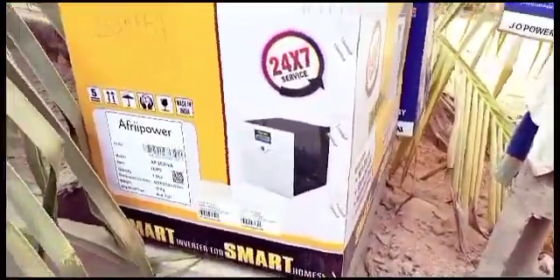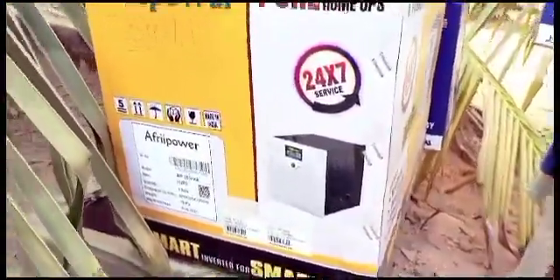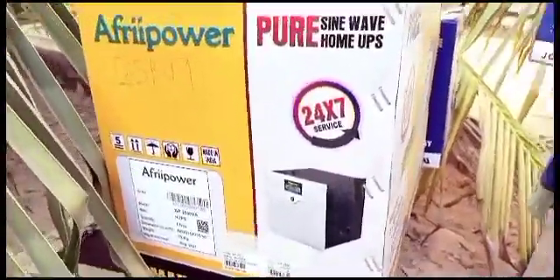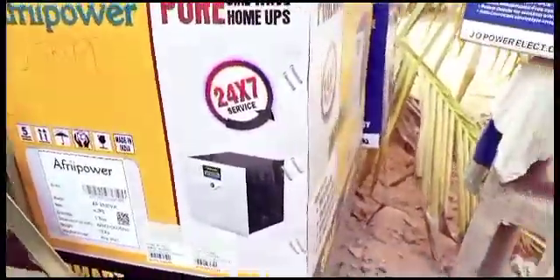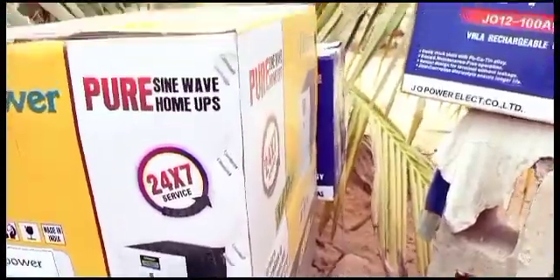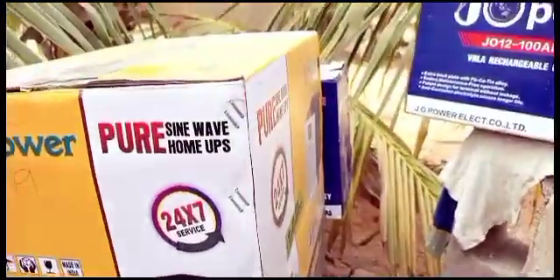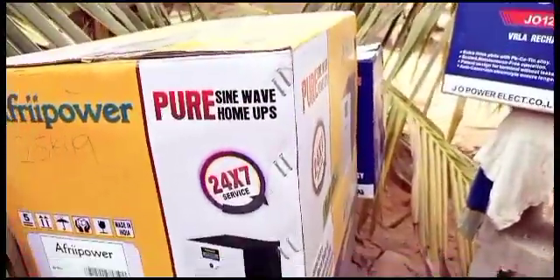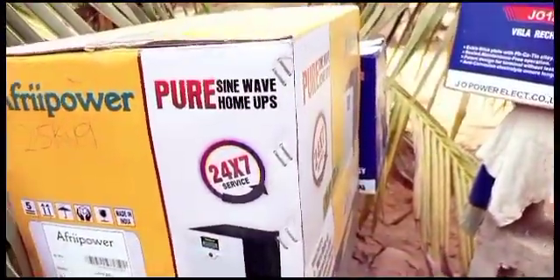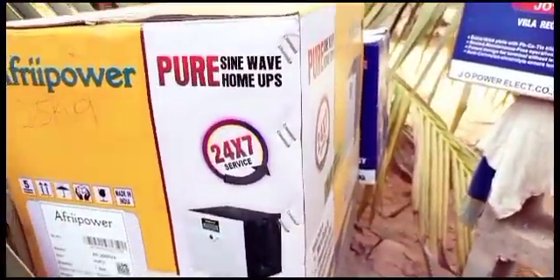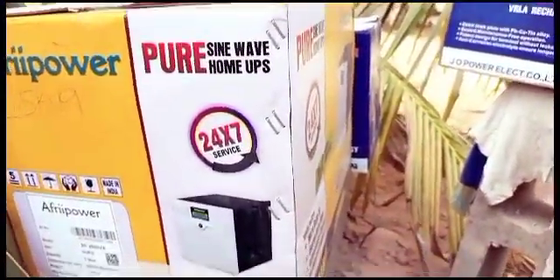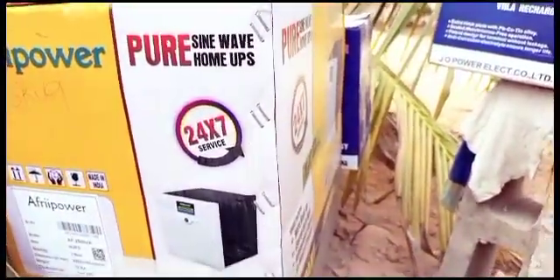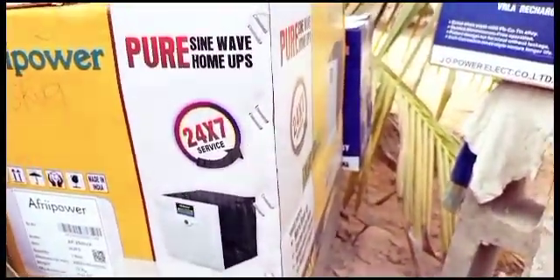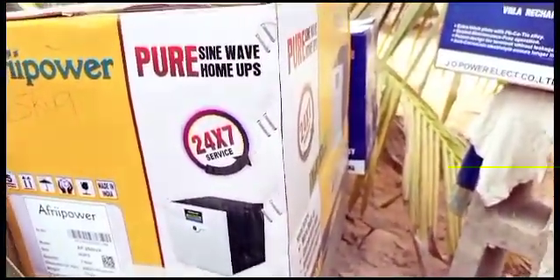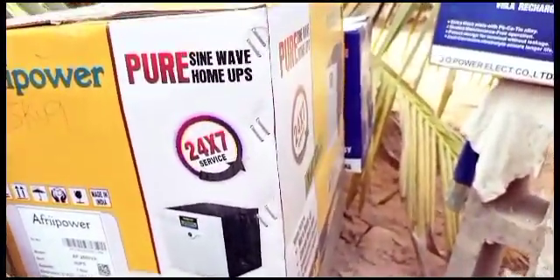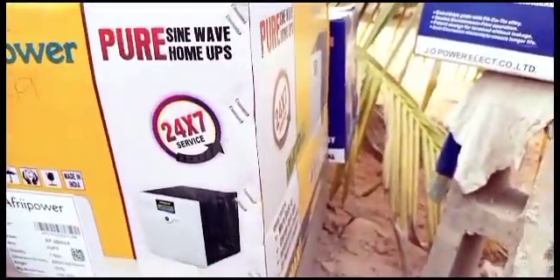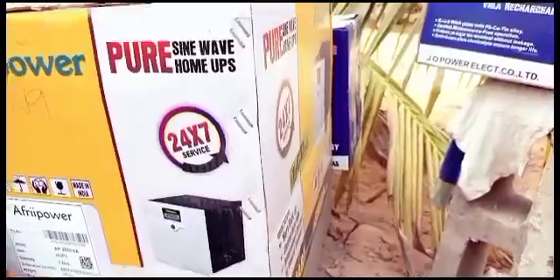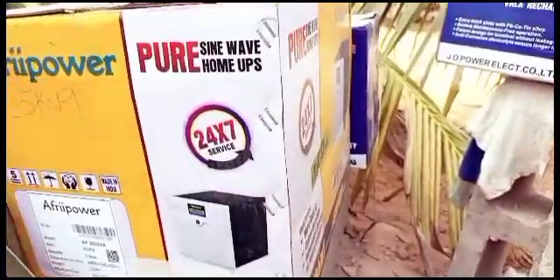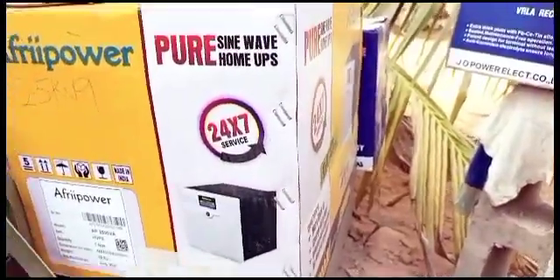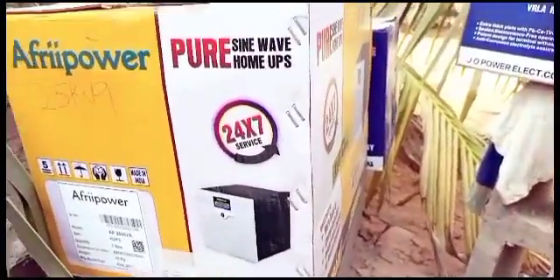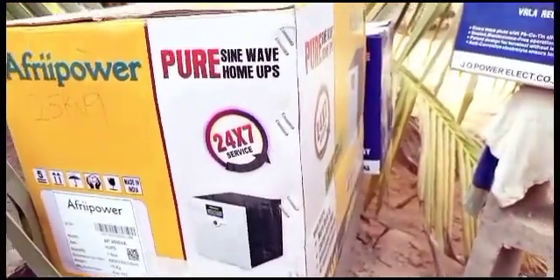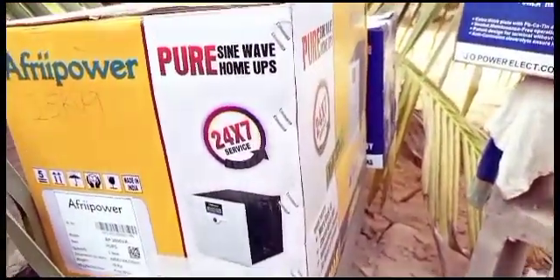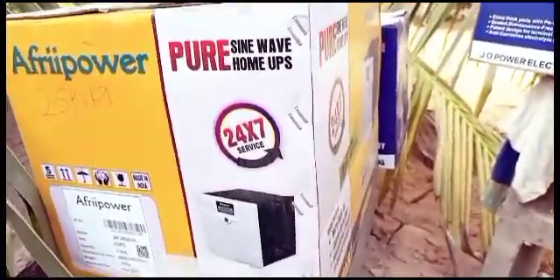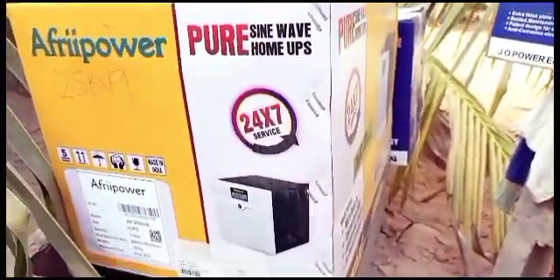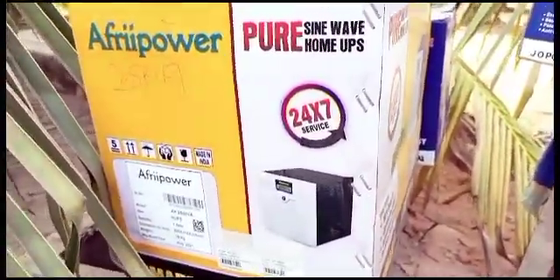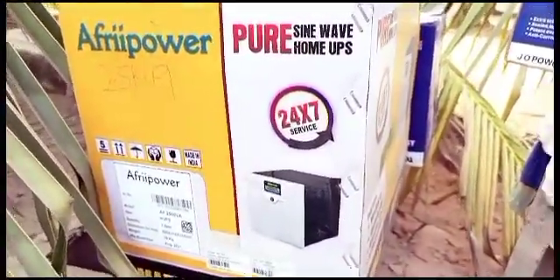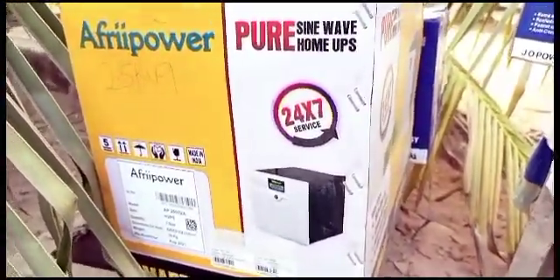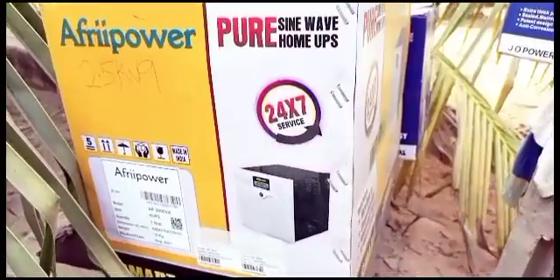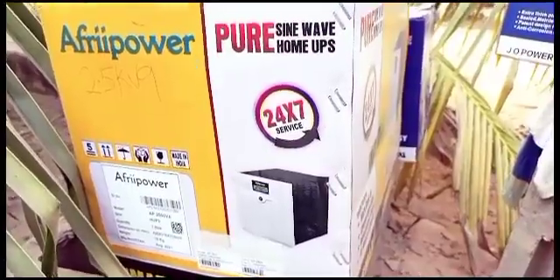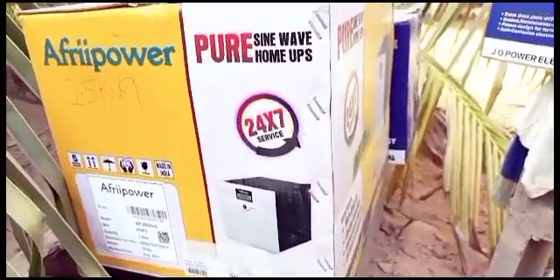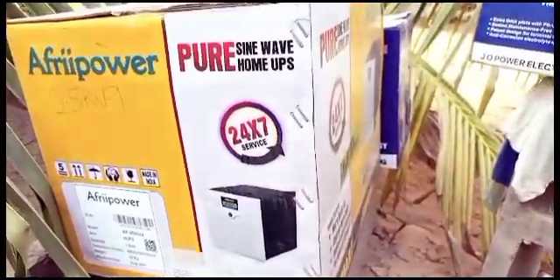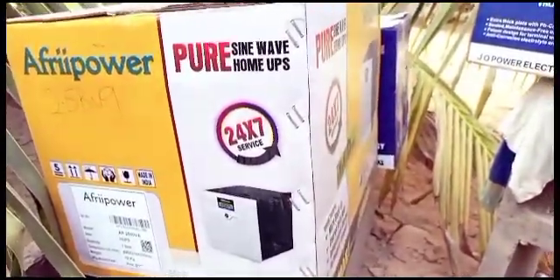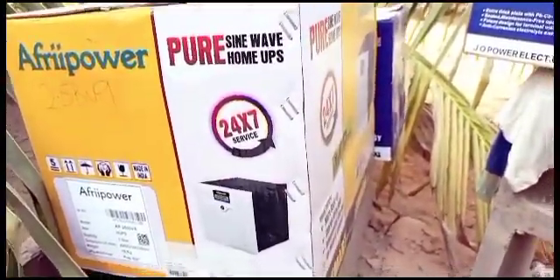And we have some solar panels that just arrived. These I'll be installing for my neighbors. Solar is the way to go — renewable energy, clean, sweet electricity of the sun.